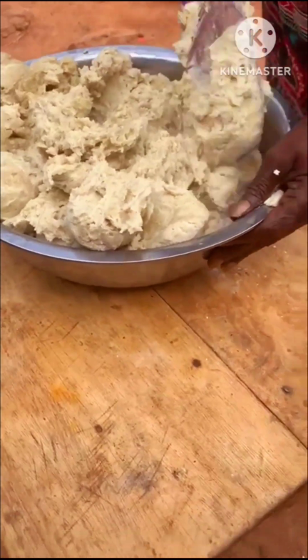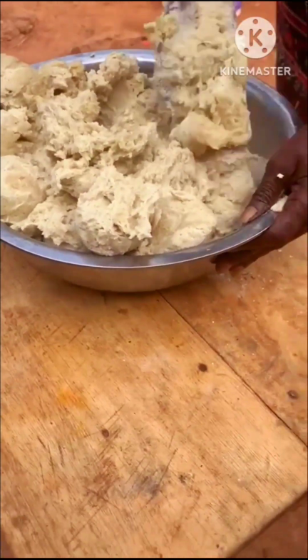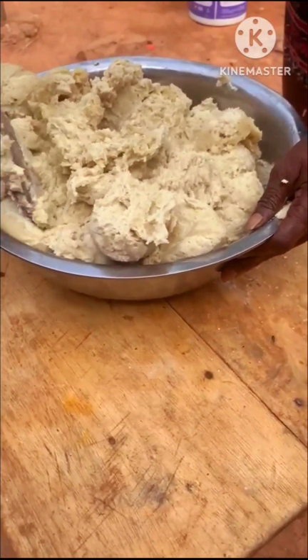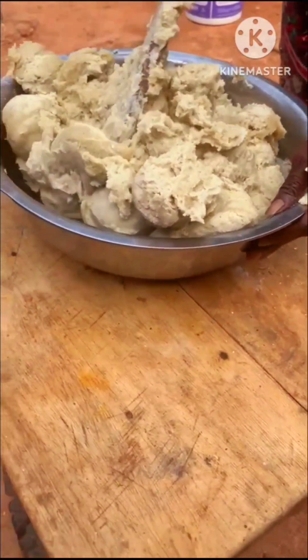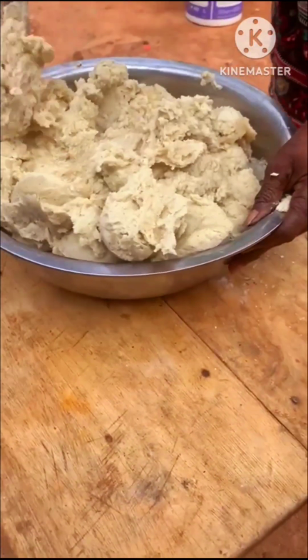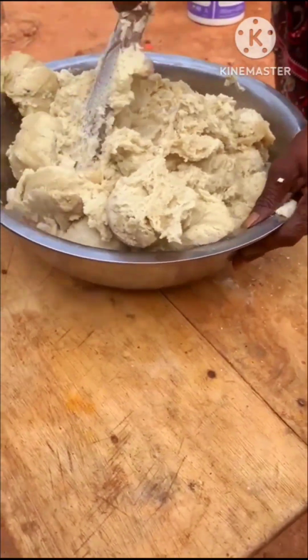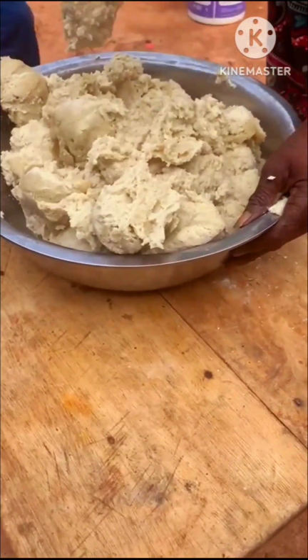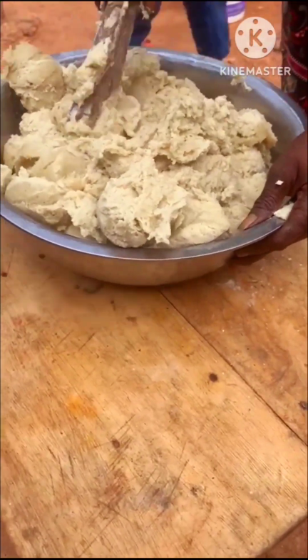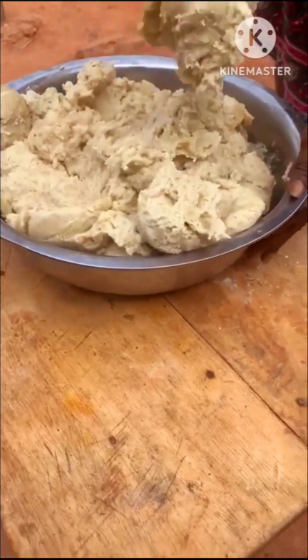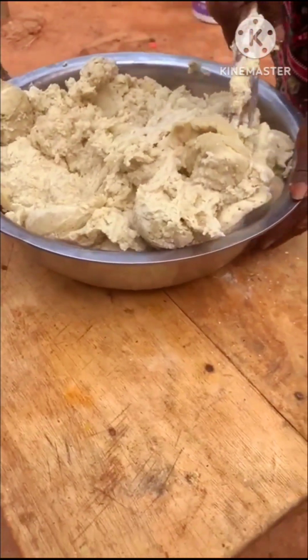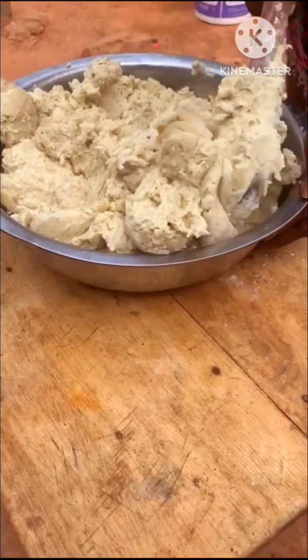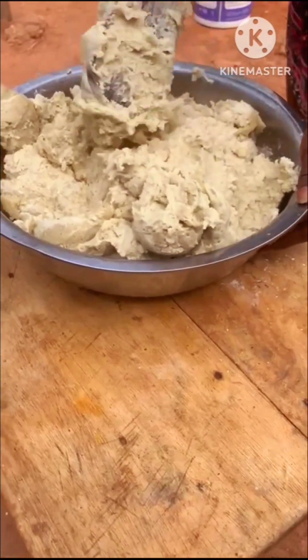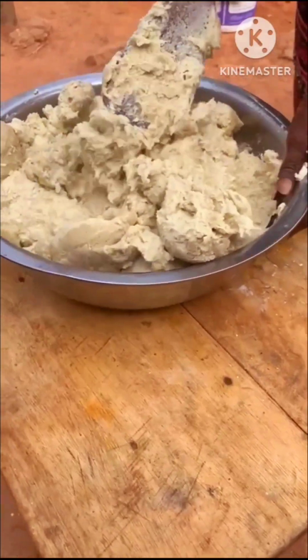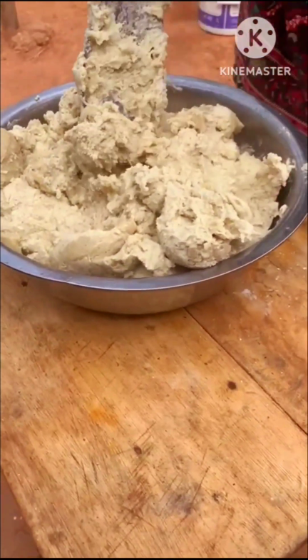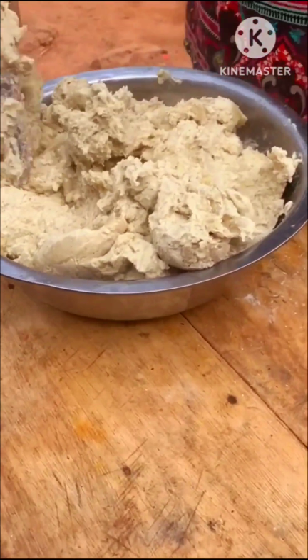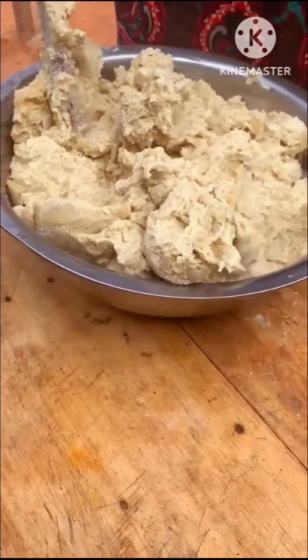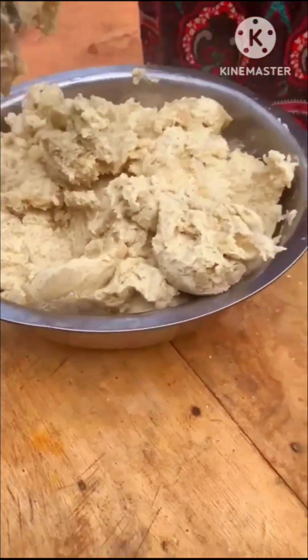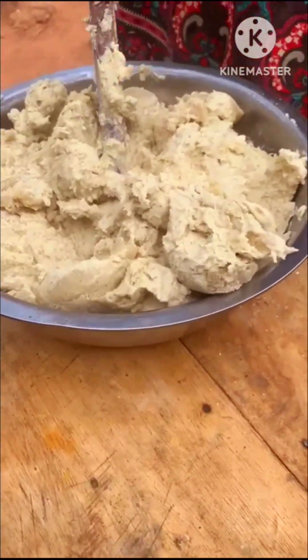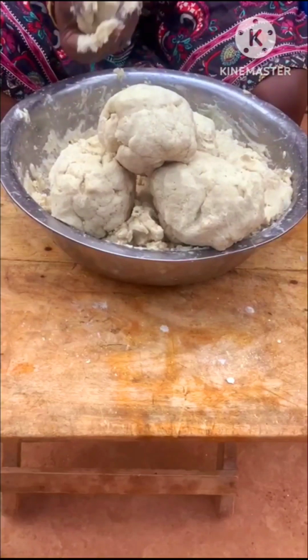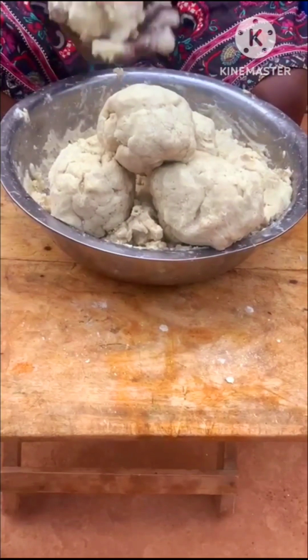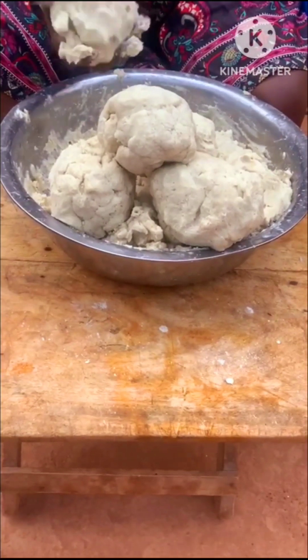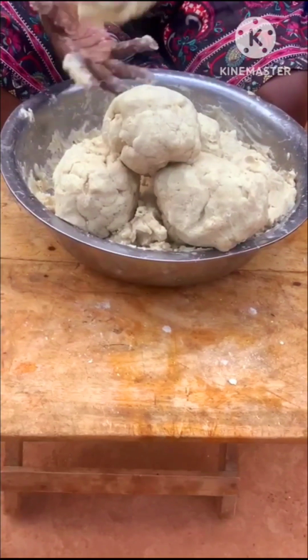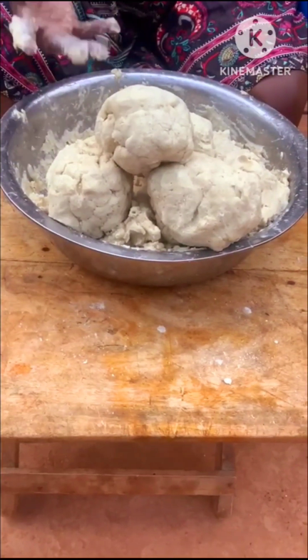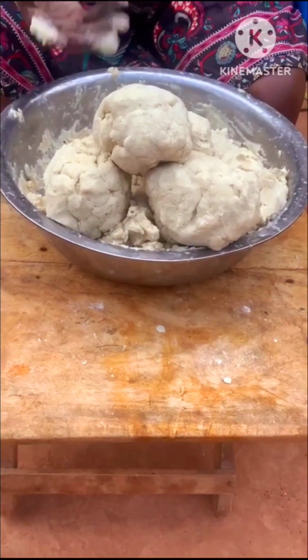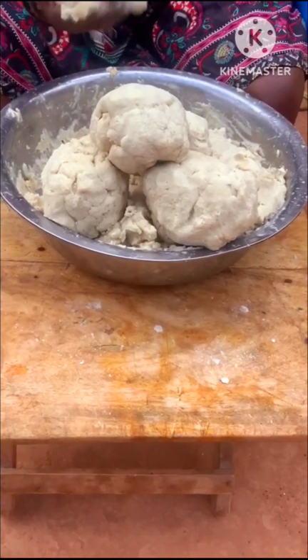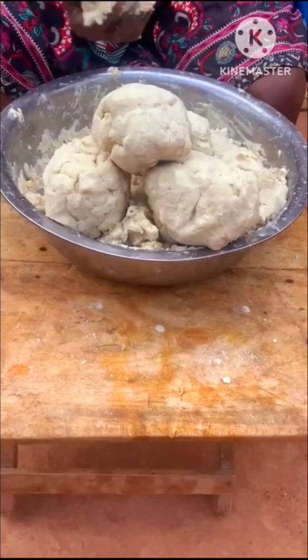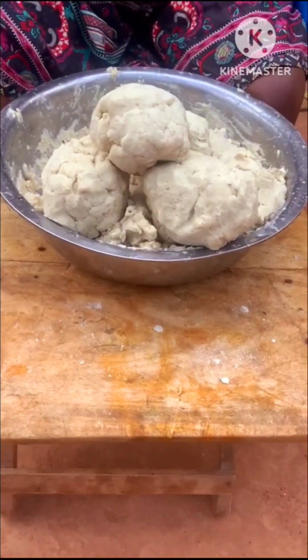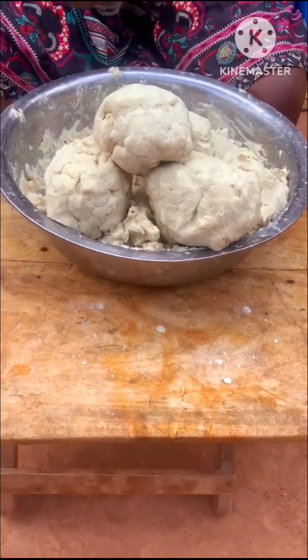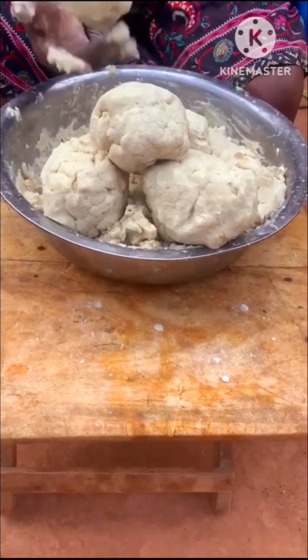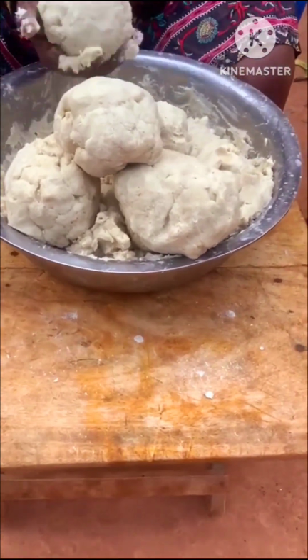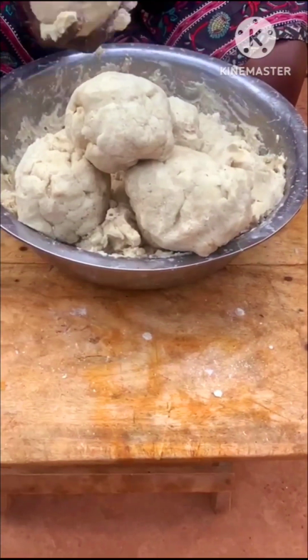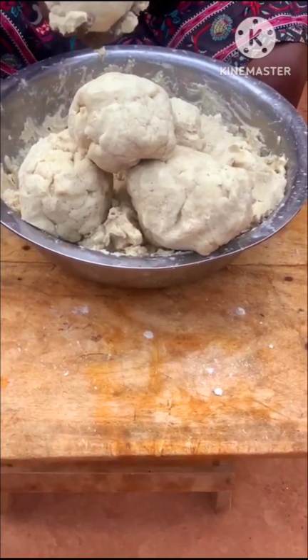She got everything out and used the bamboo stick or spatula to make it even smoother before starting to mold them. She then divides them into the size that she prefers before placing them on the corn husks.